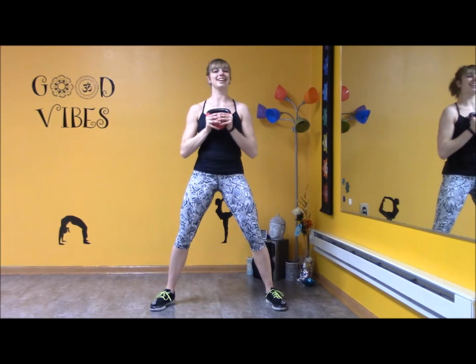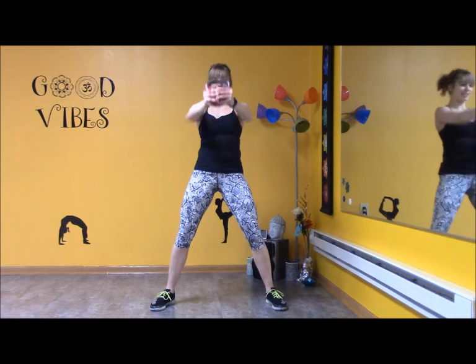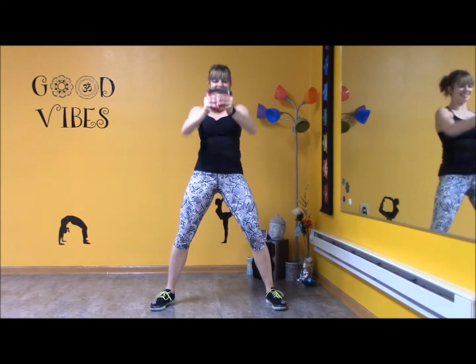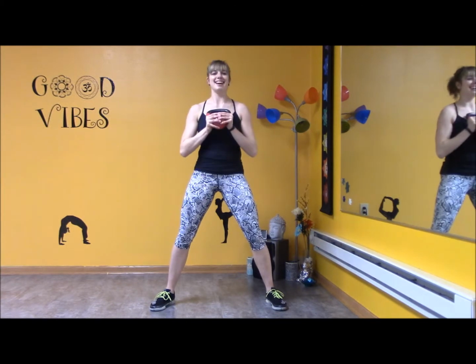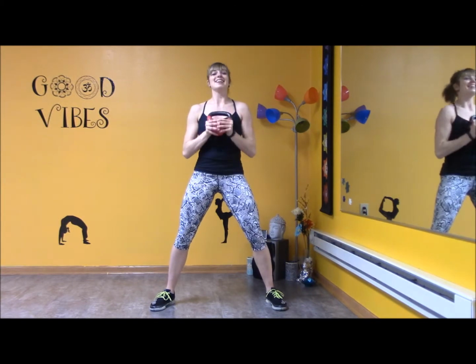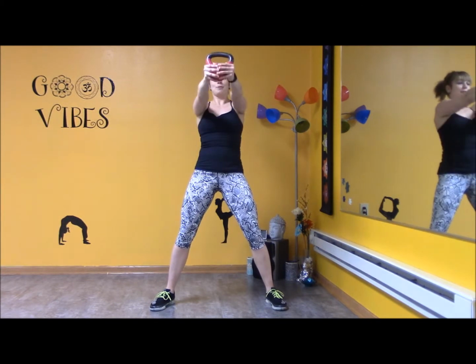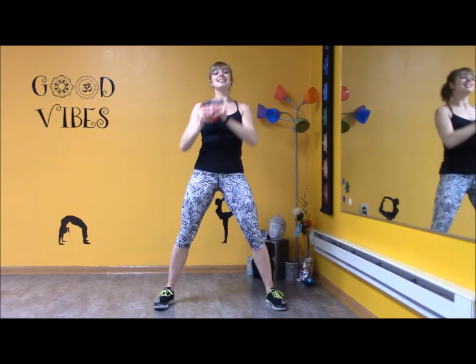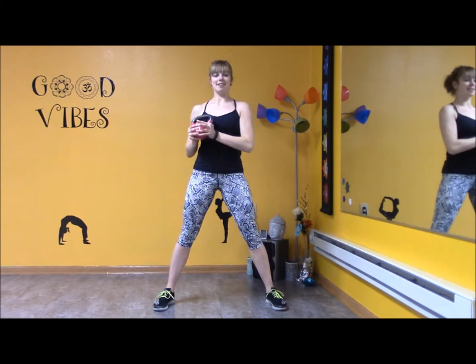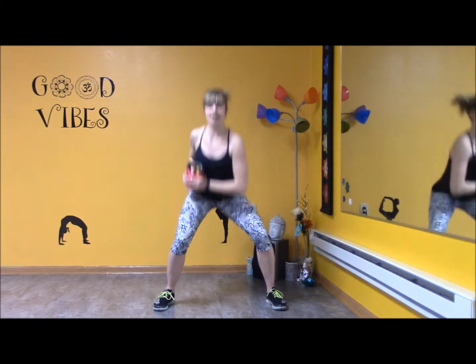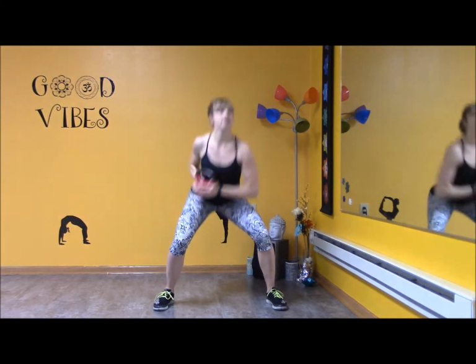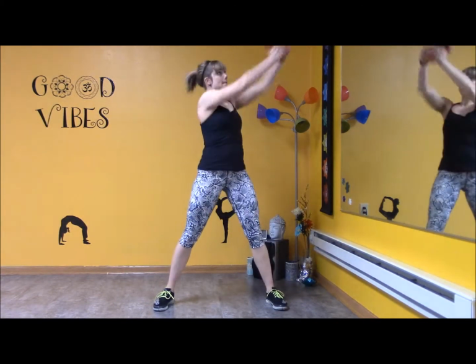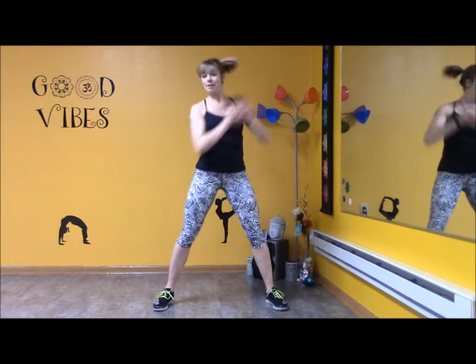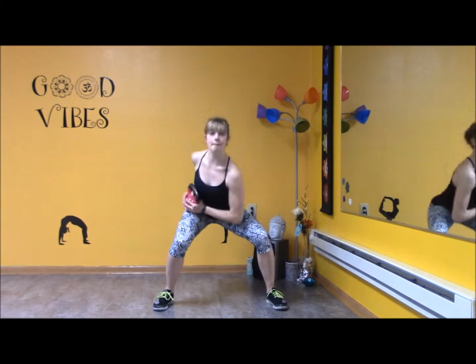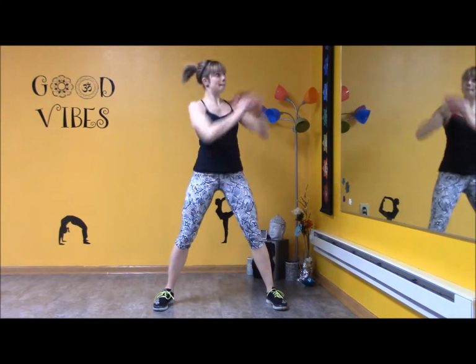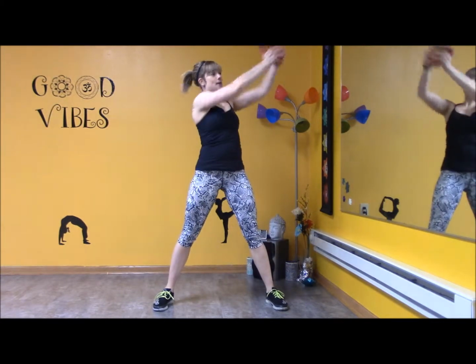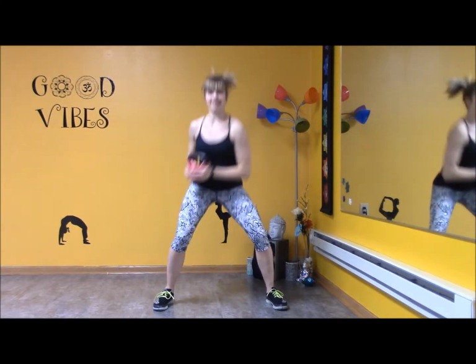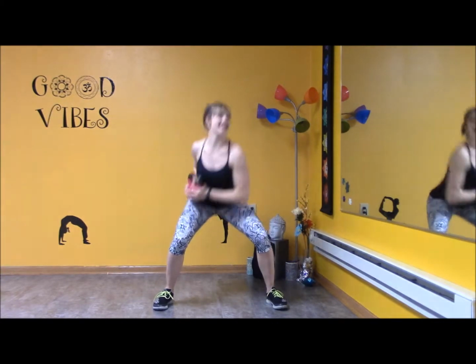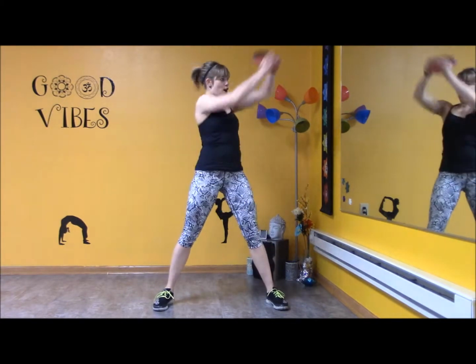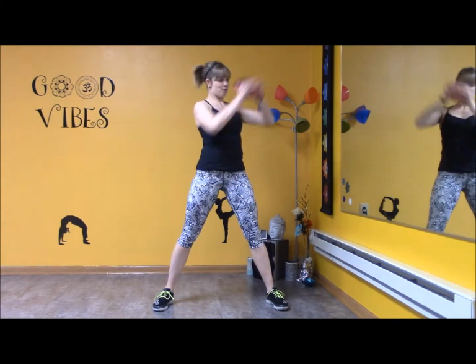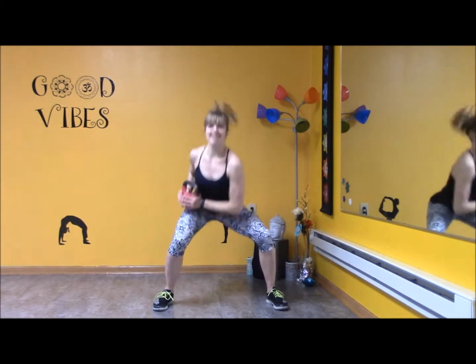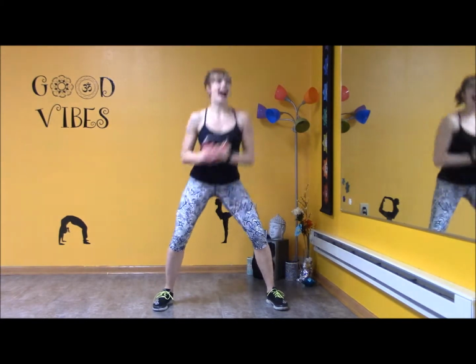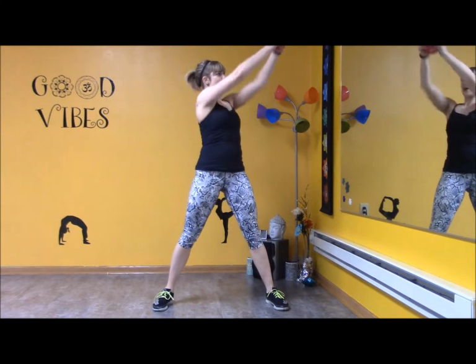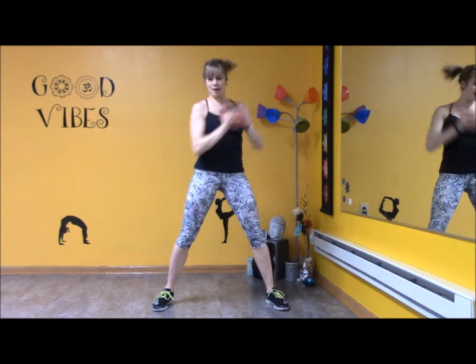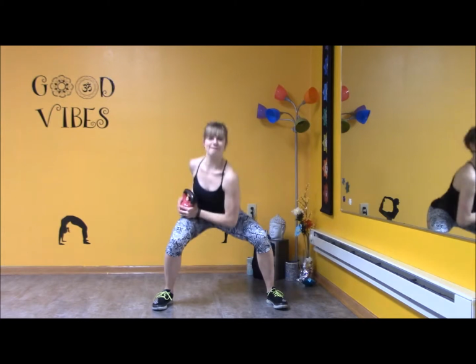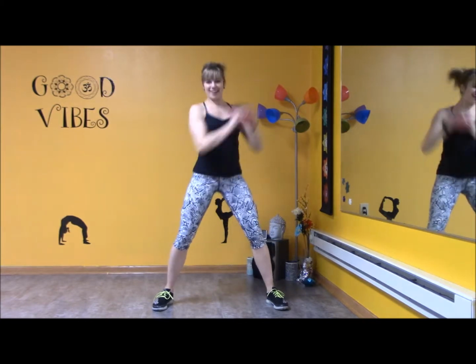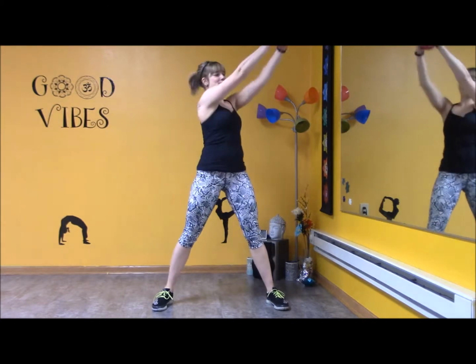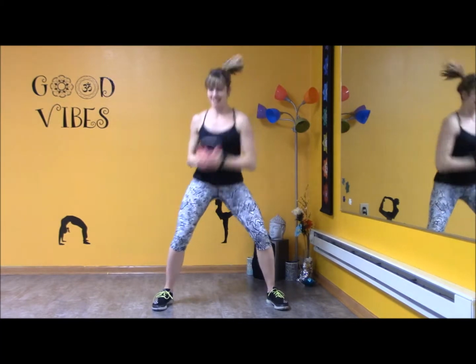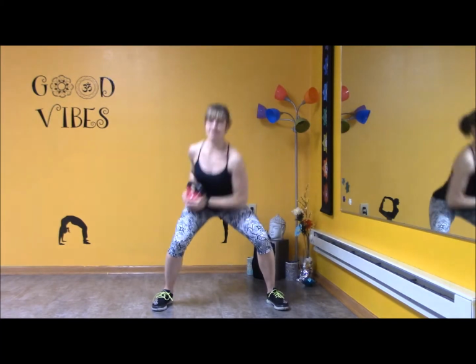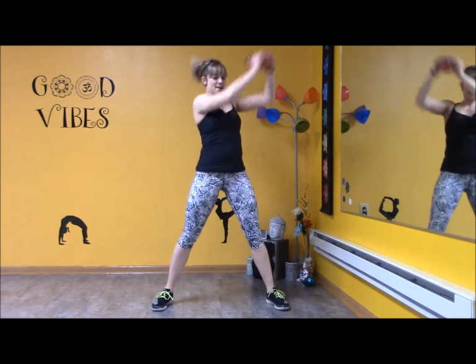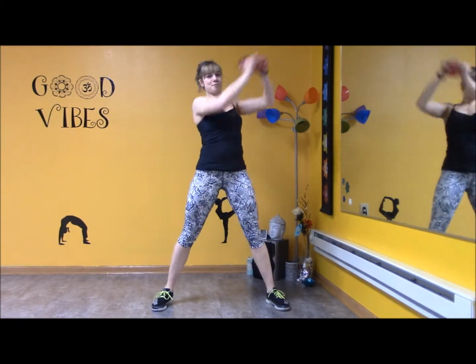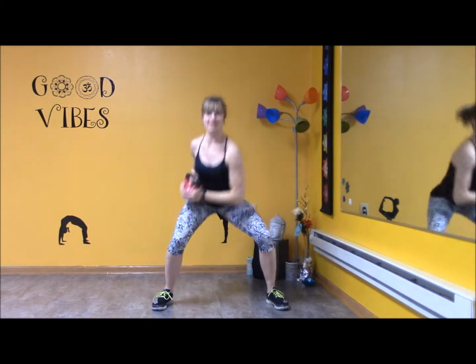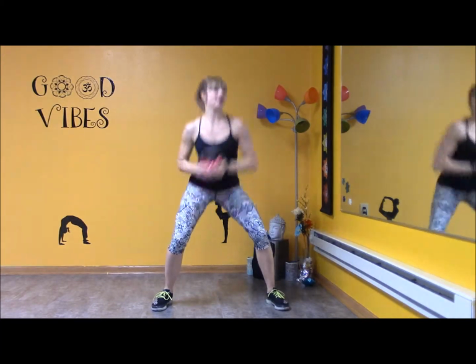Killer for the shoulders. Squat, counter to shelf — boom. Last time. Here's six, five, four, three. And then we're going to squat pulses.